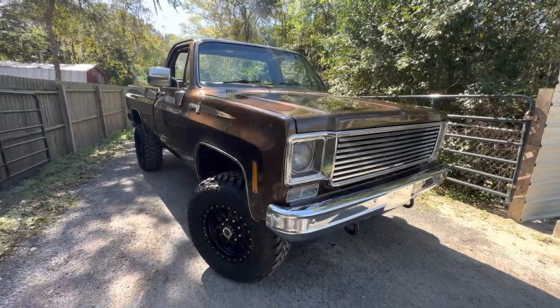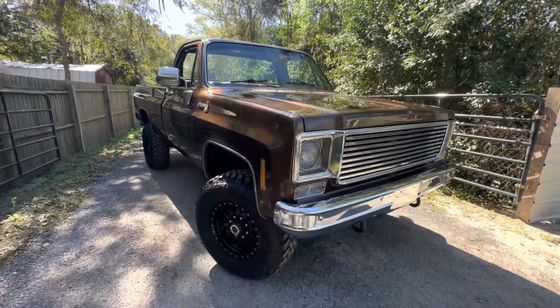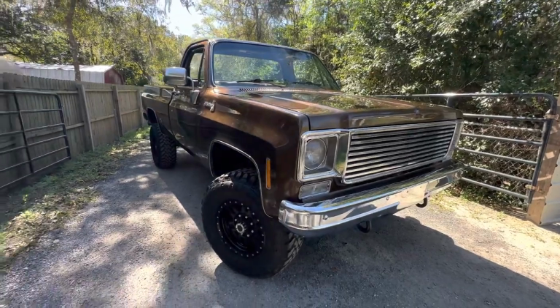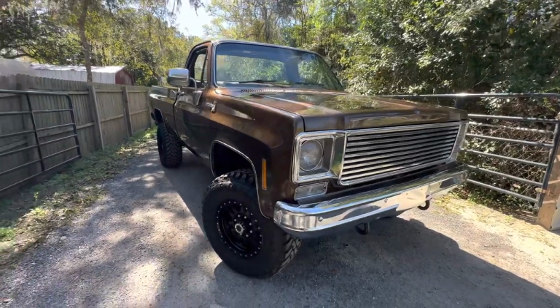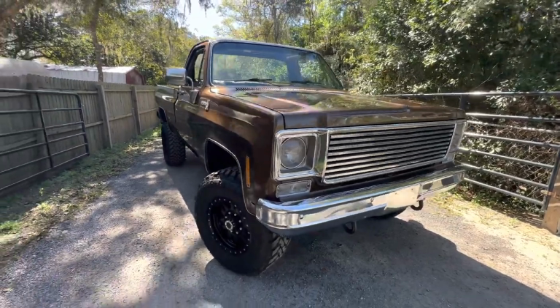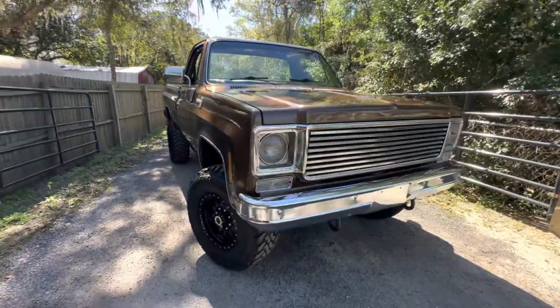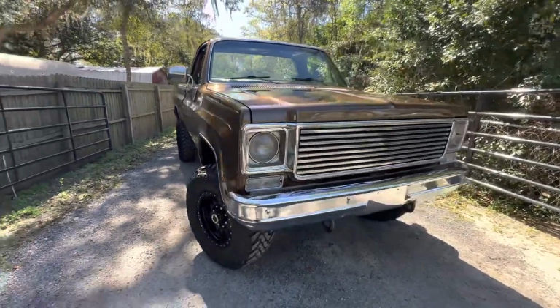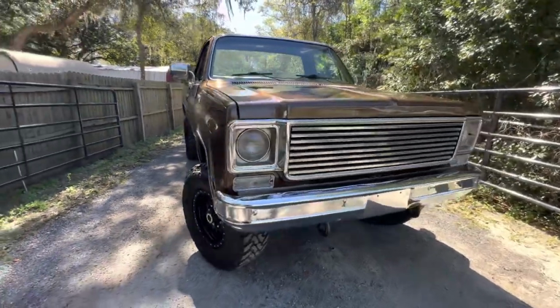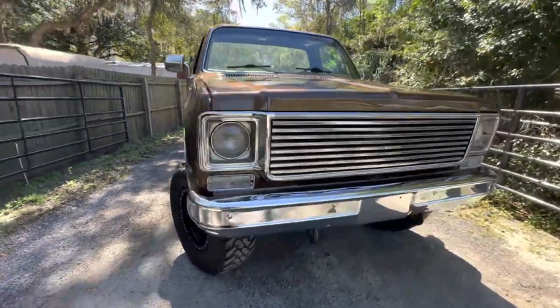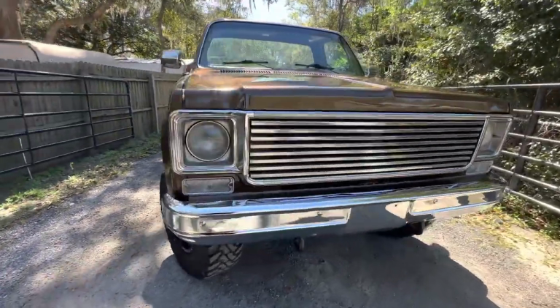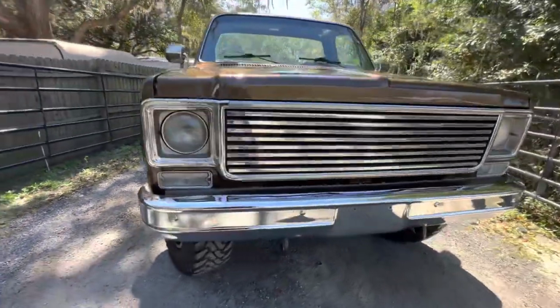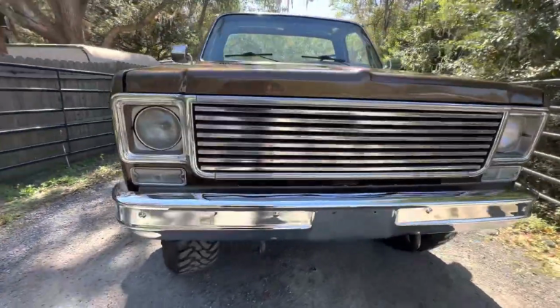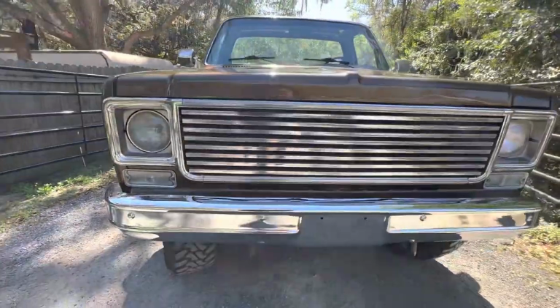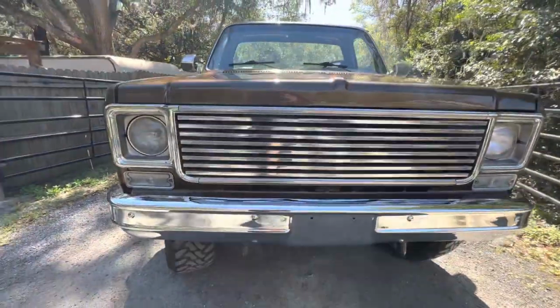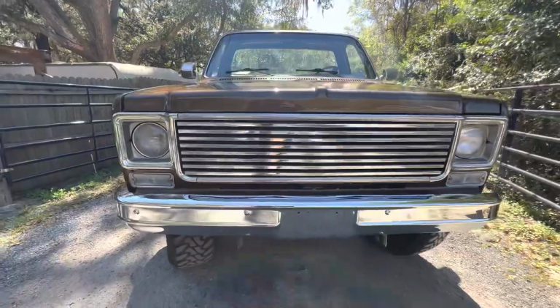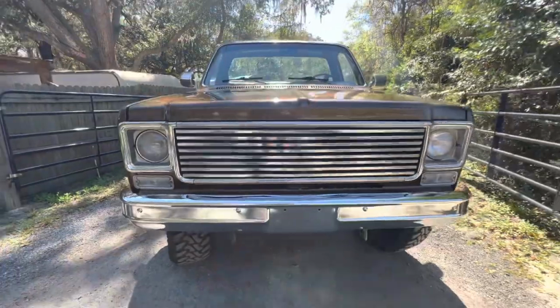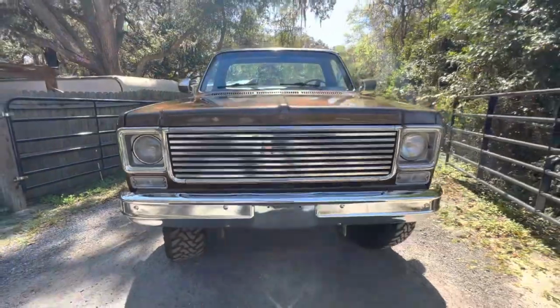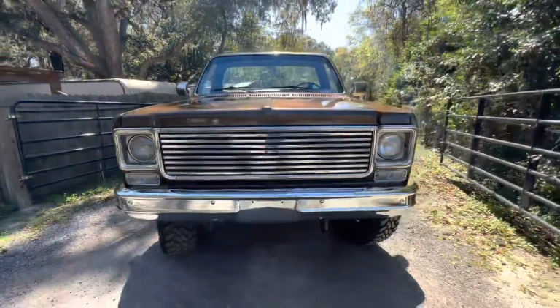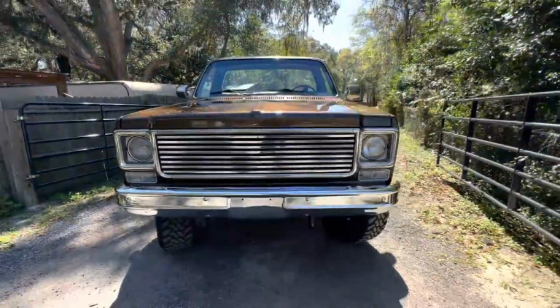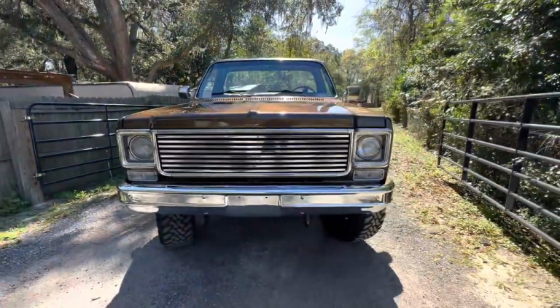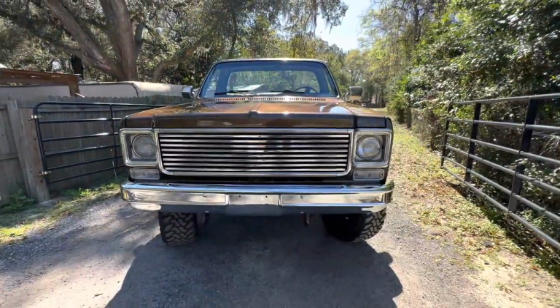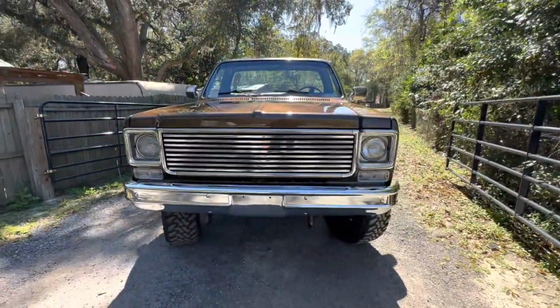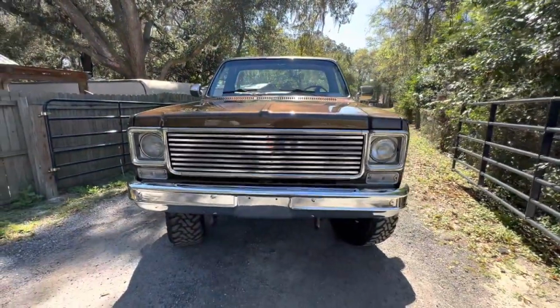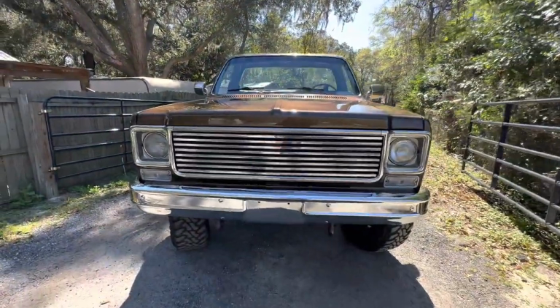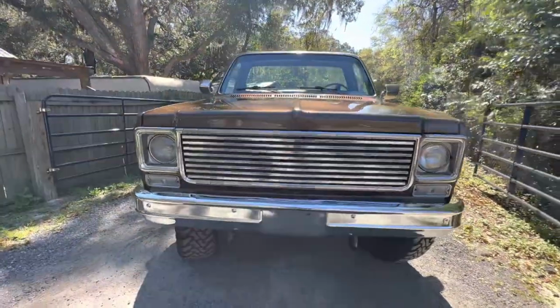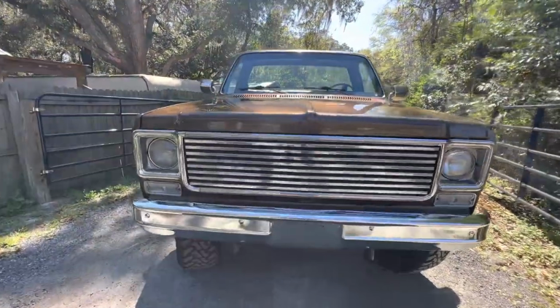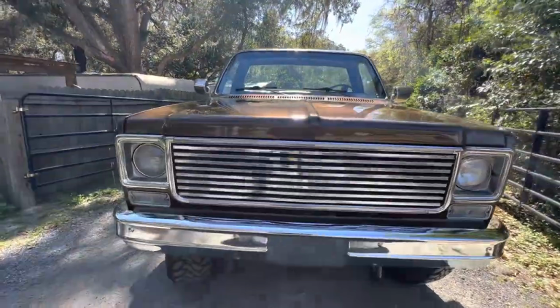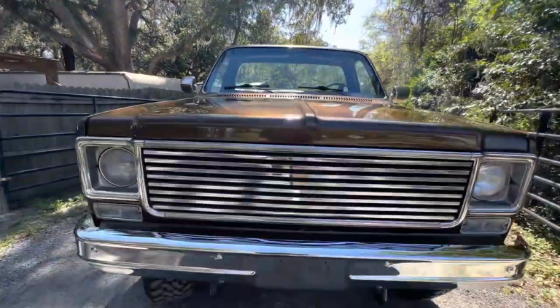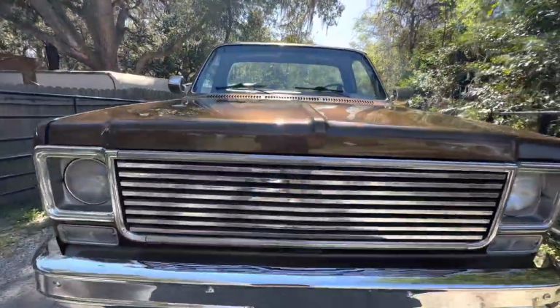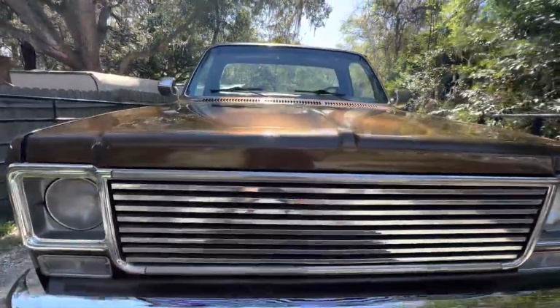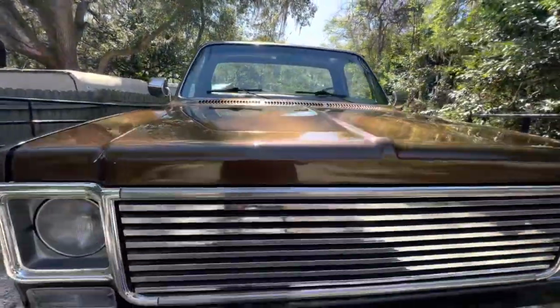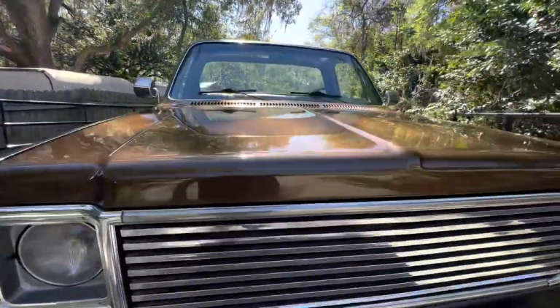Hey, John Russo from Palm Beach Customs. We just finished up this square body — it's a '77. I did it for a pretty cool guy named Will.